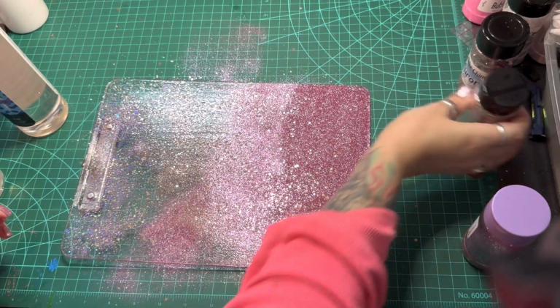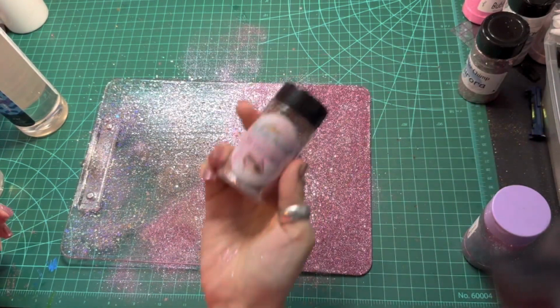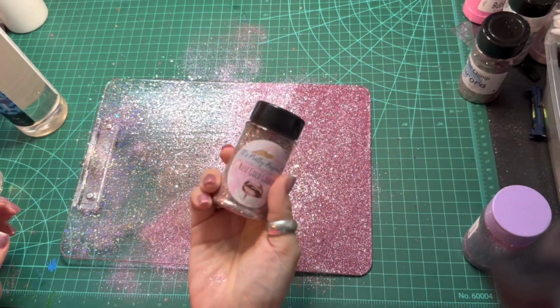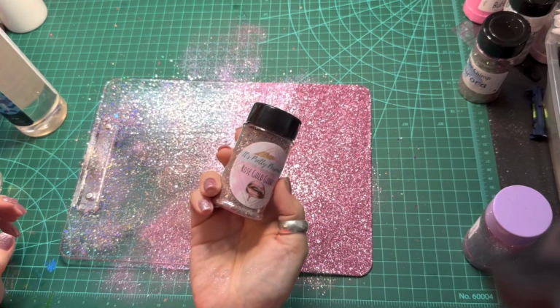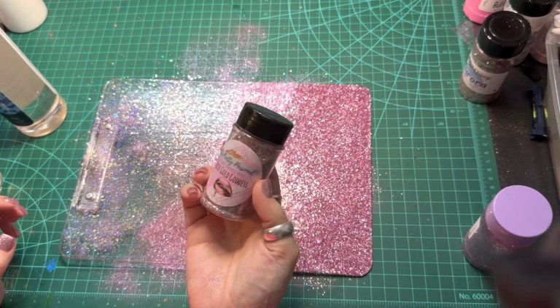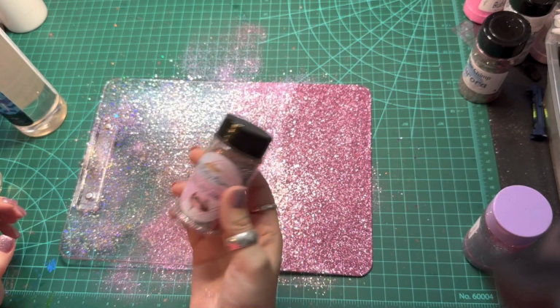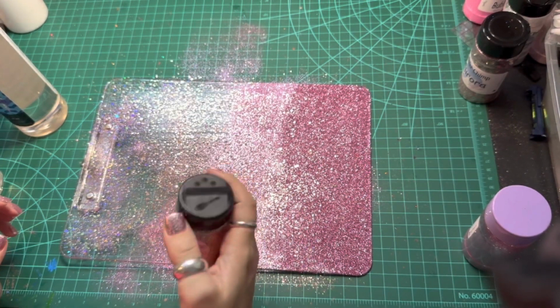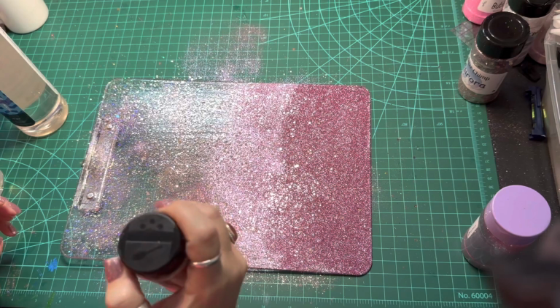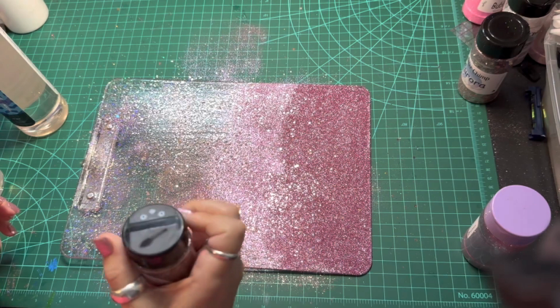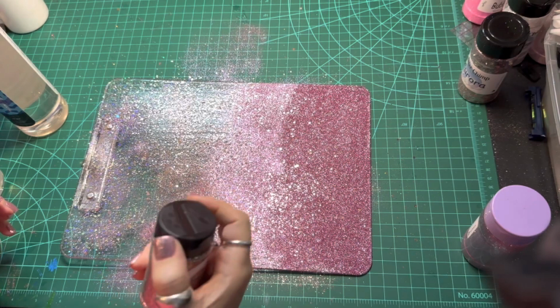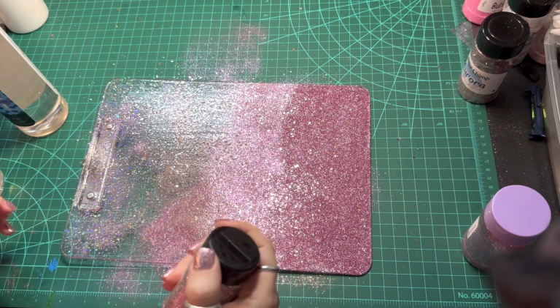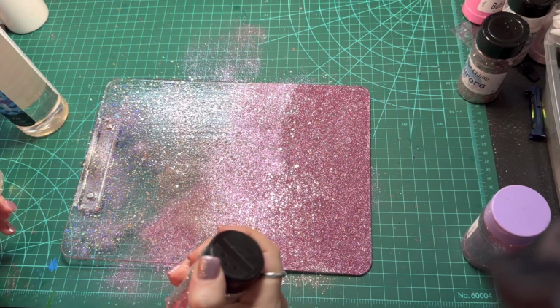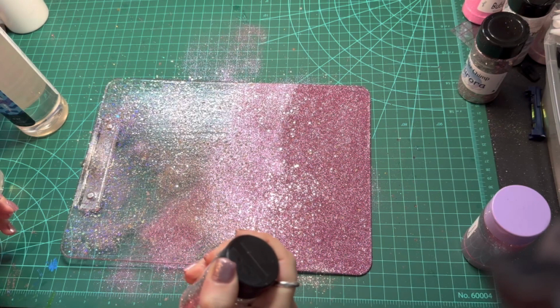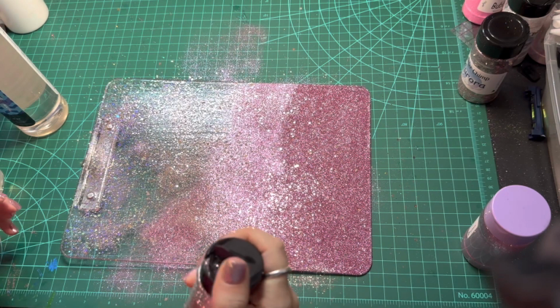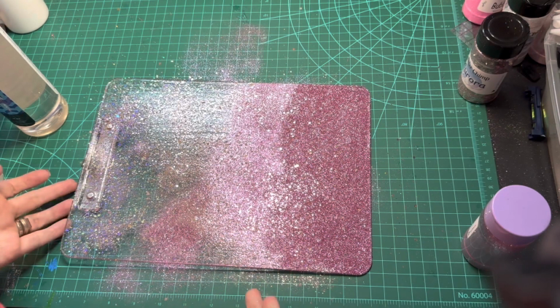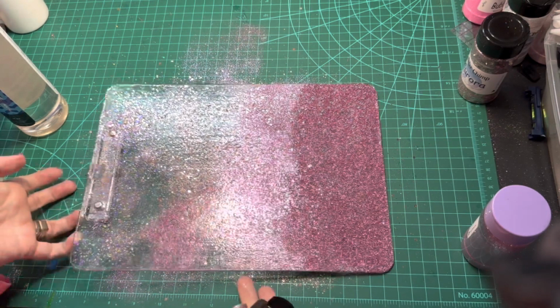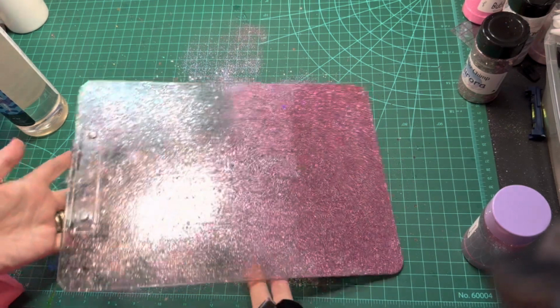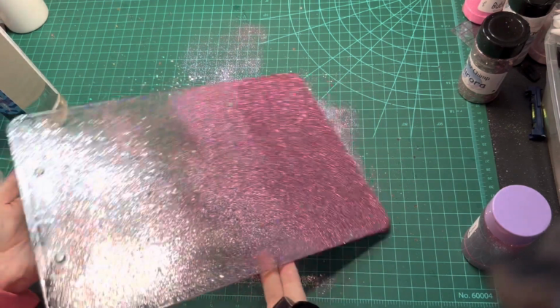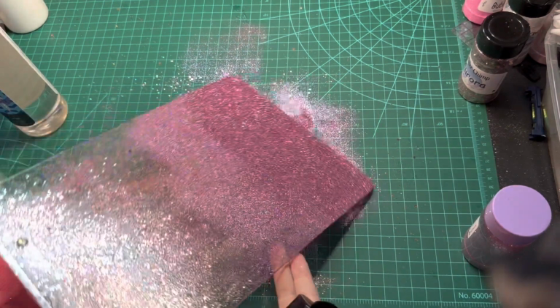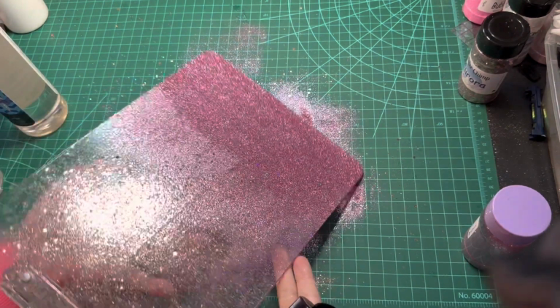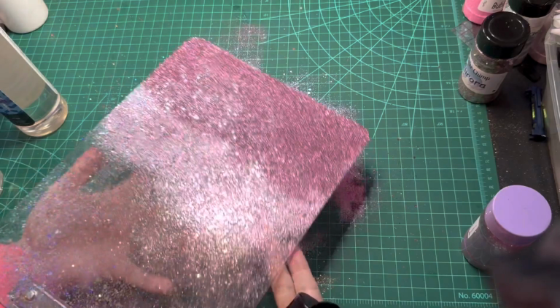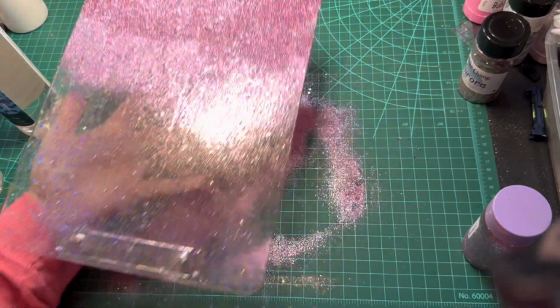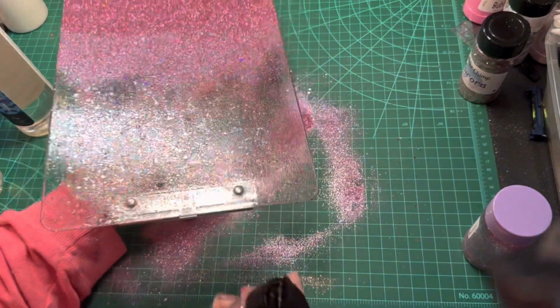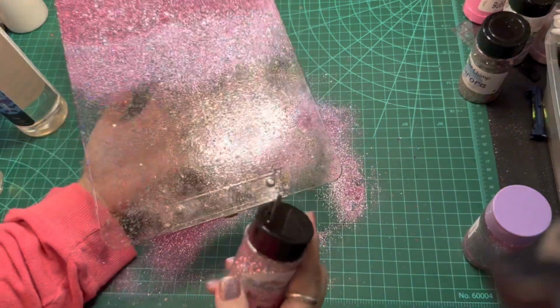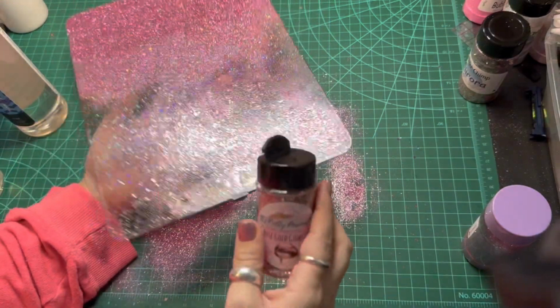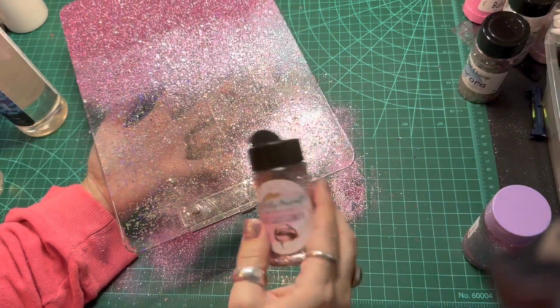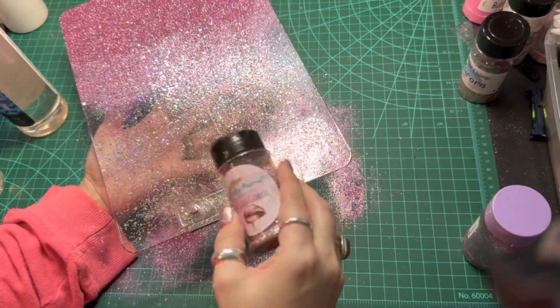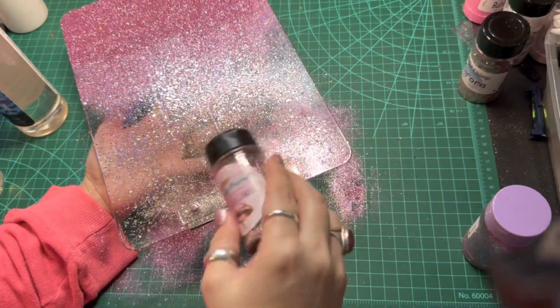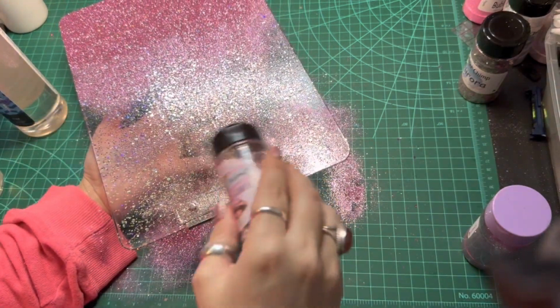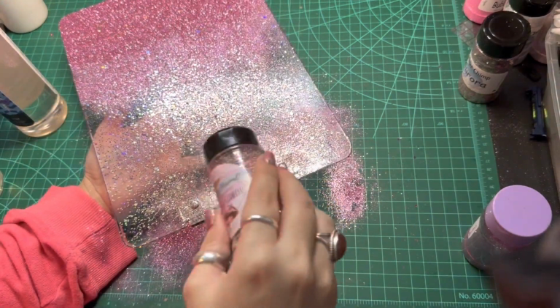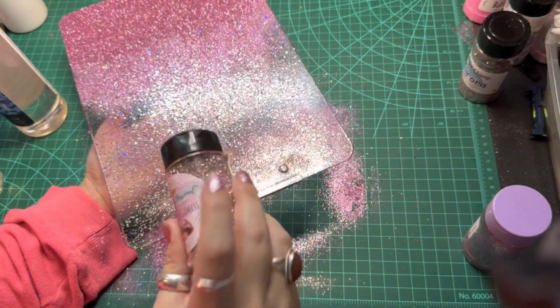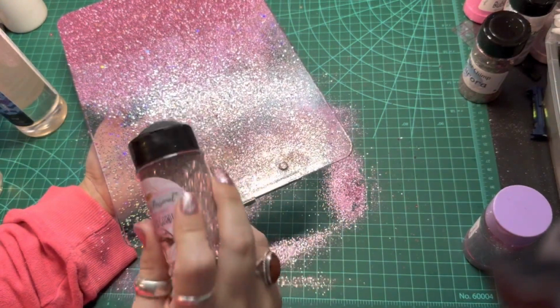Now I'm switching to Rose Gold Goddess to glitter the top of the clipboard. I'll do the same thing as before by laying the glitter on thick and then tilting the clipboard and raising my glitter bottle to help blend the two colors together.